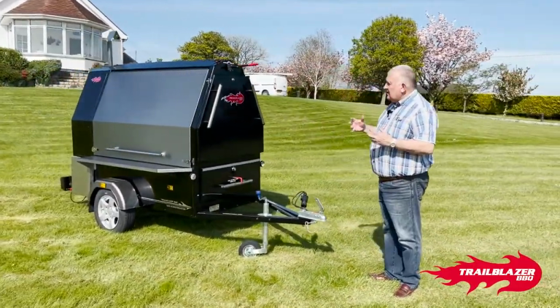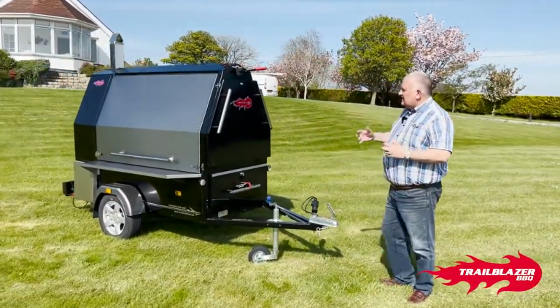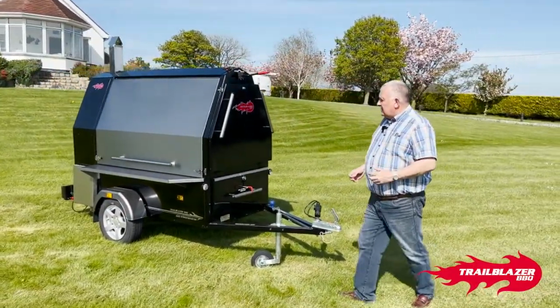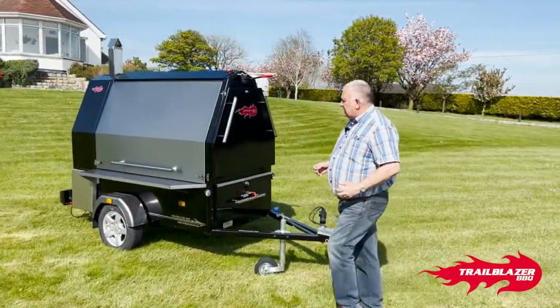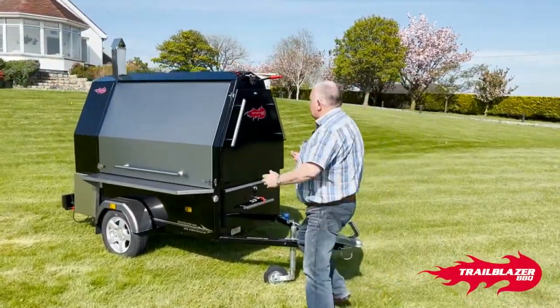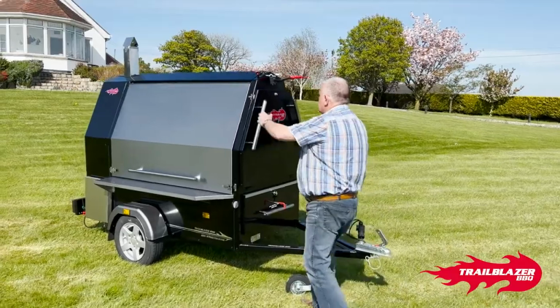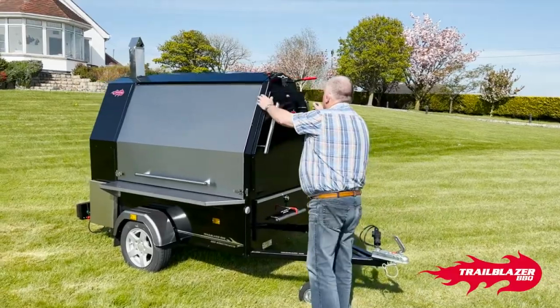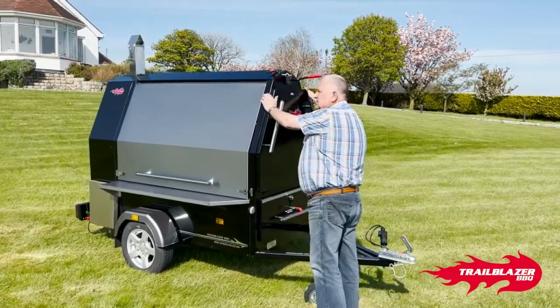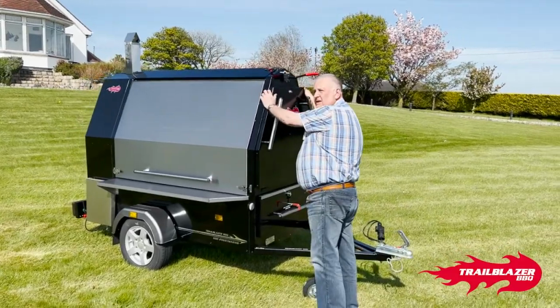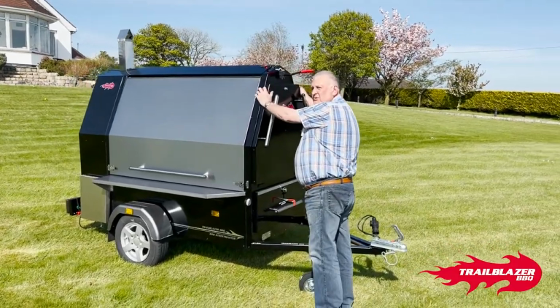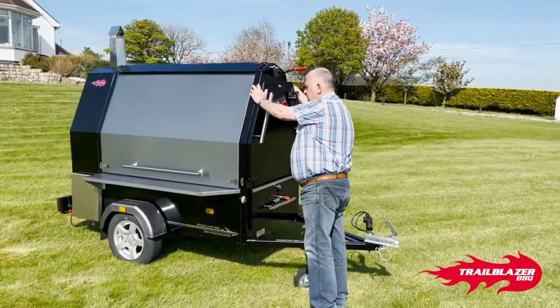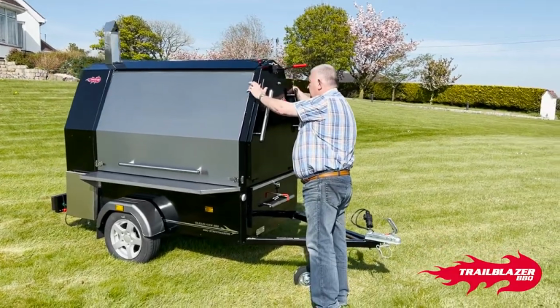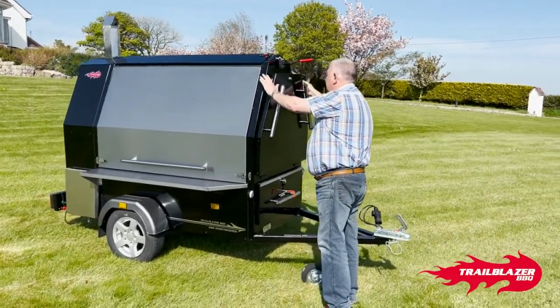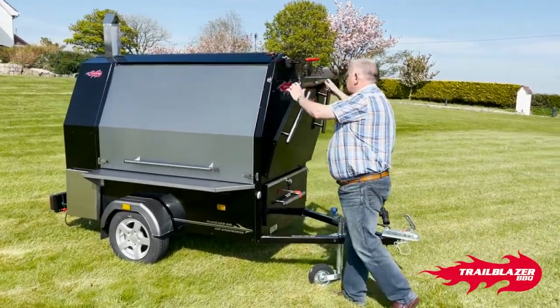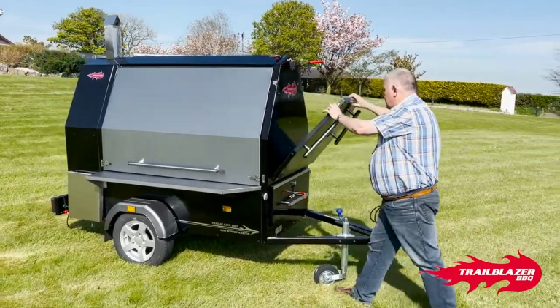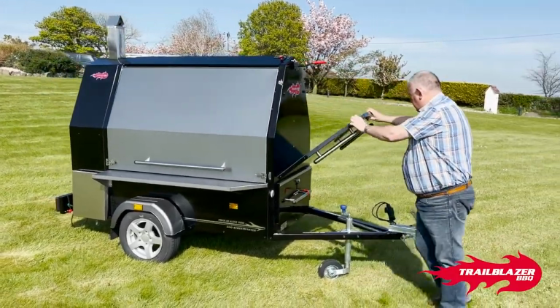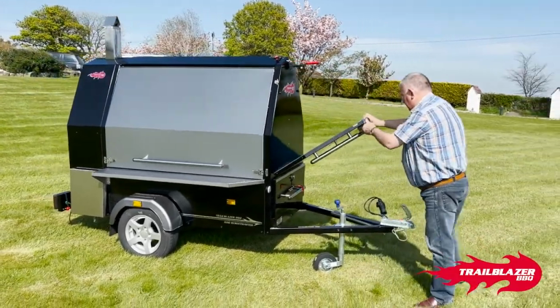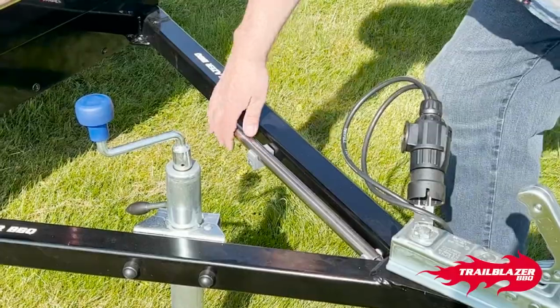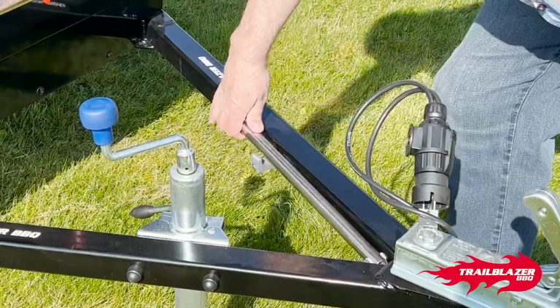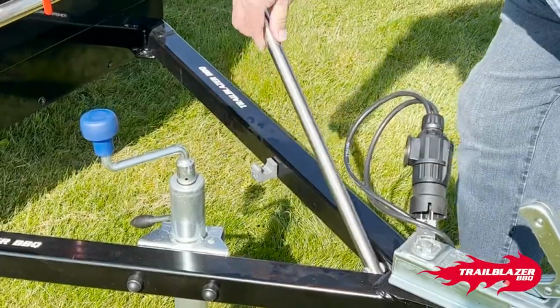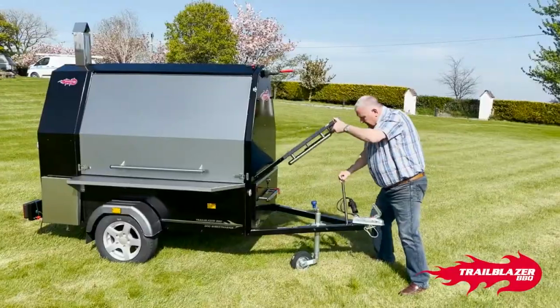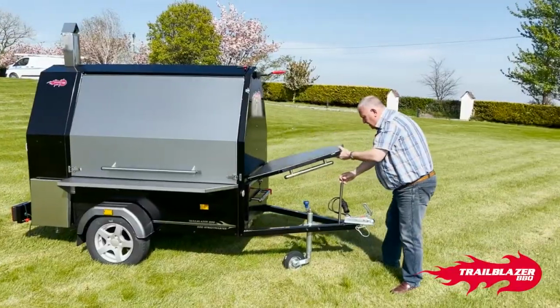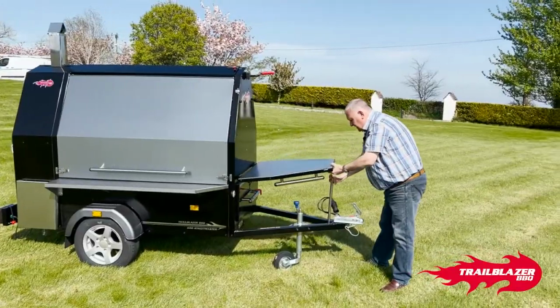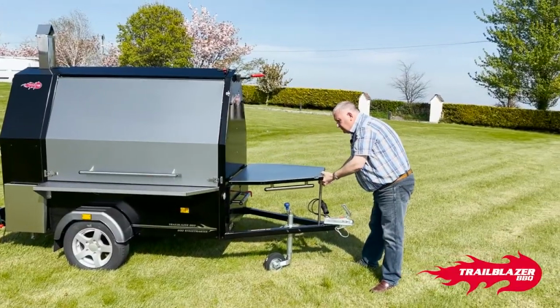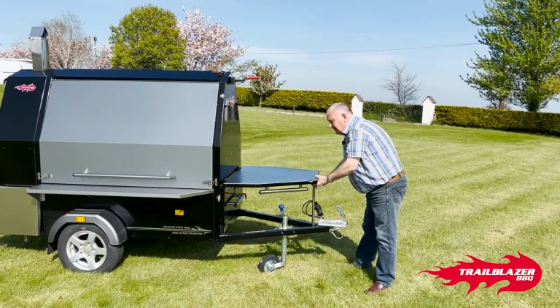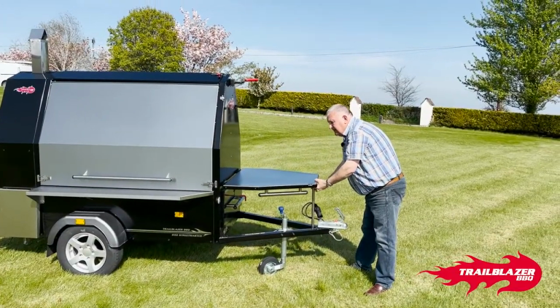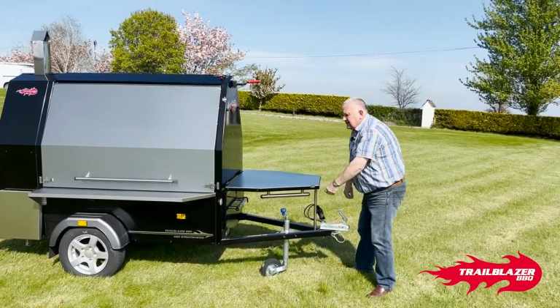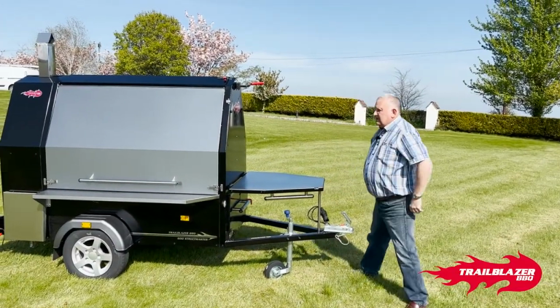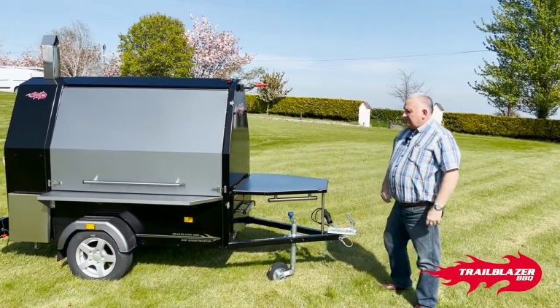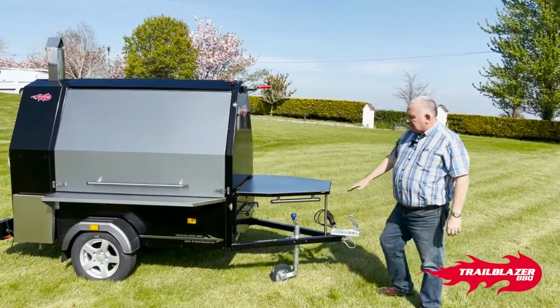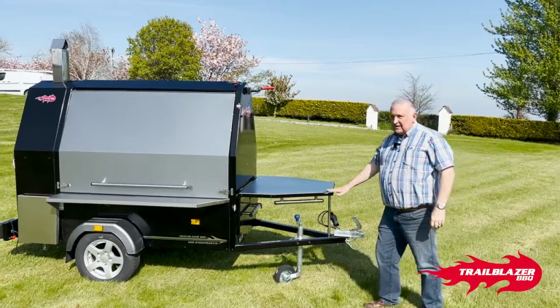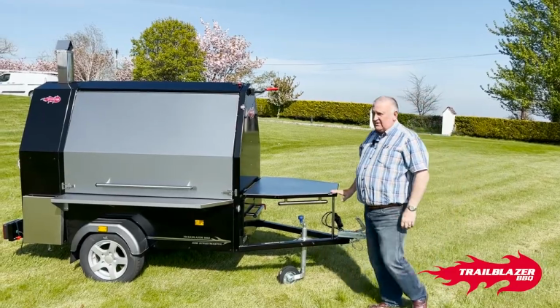The next thing you want to do is release the catches on your front table. The permanent table drops straight down — bring the leg up, engage it with the little attachment there, and that's your front table ready to go.